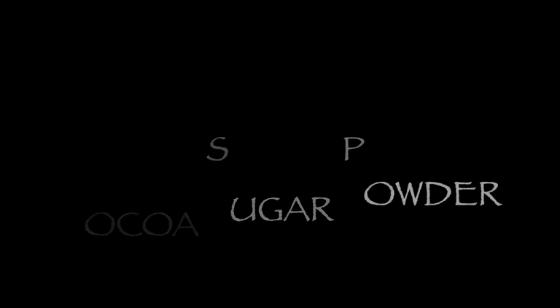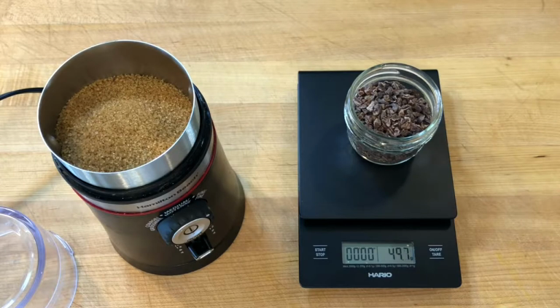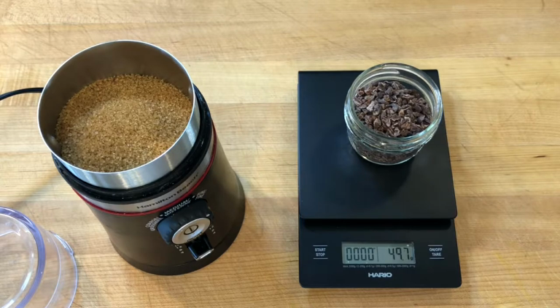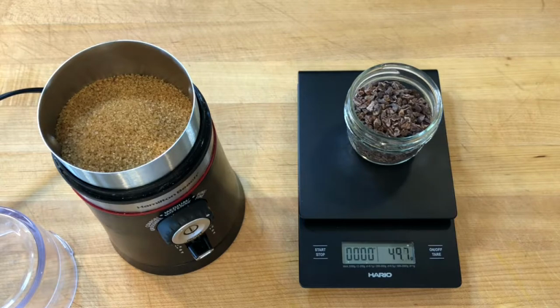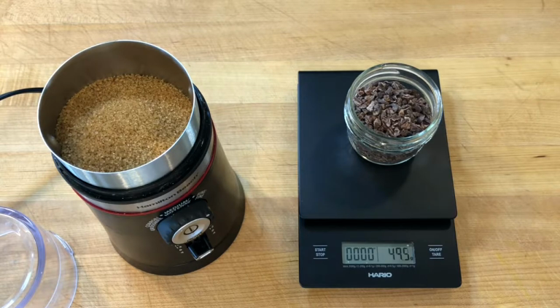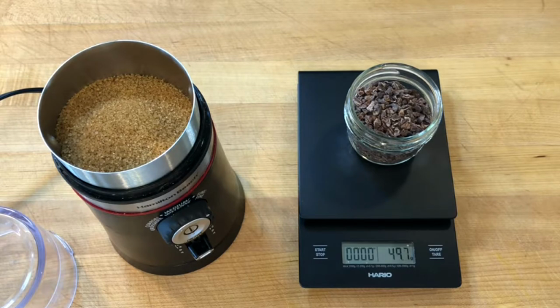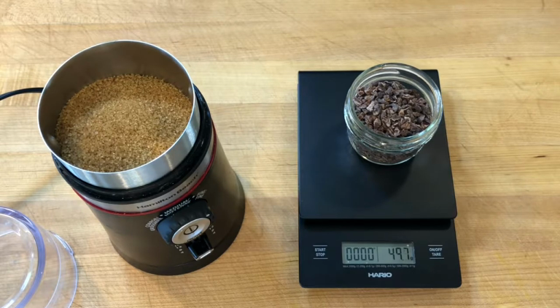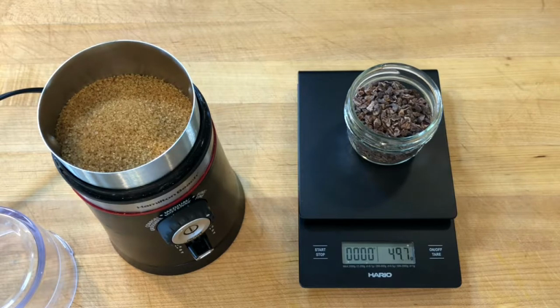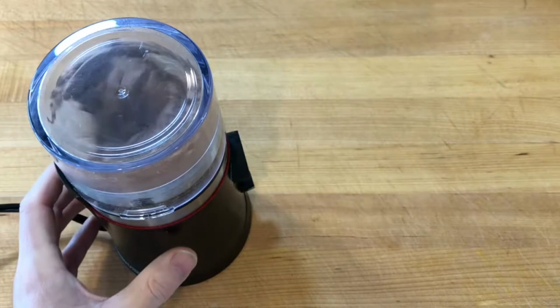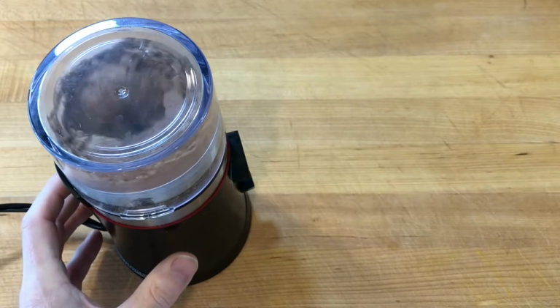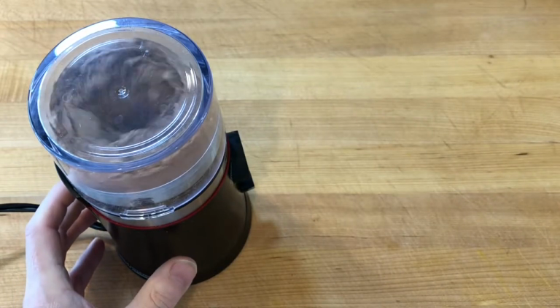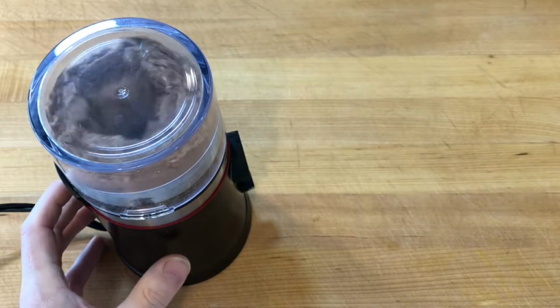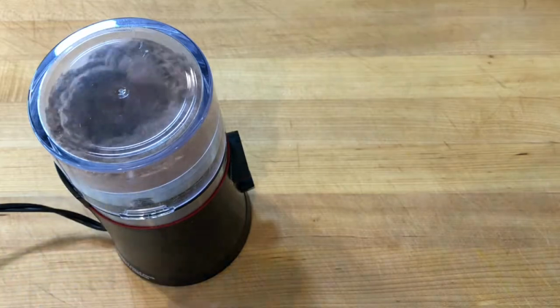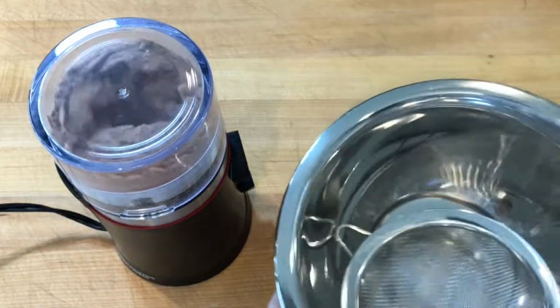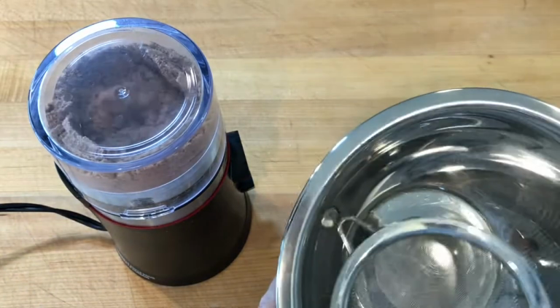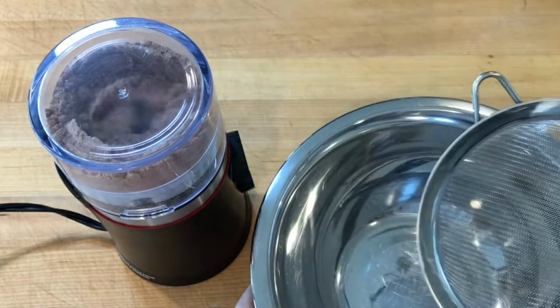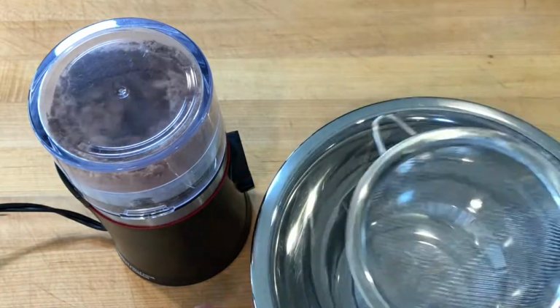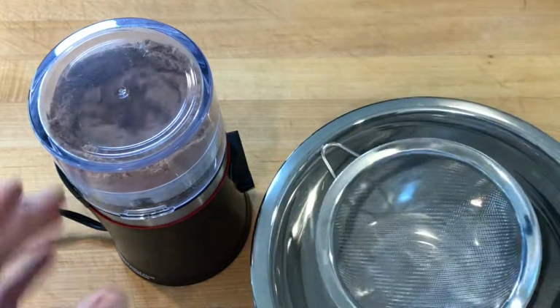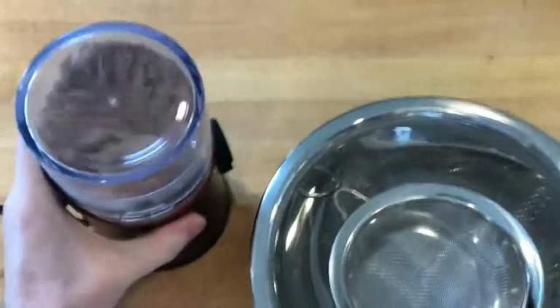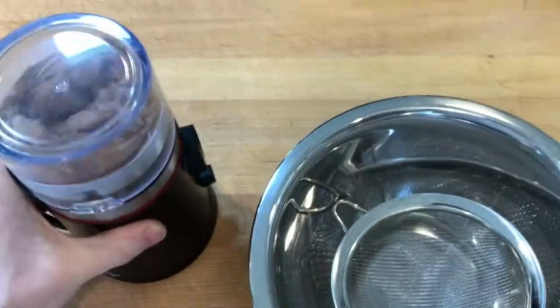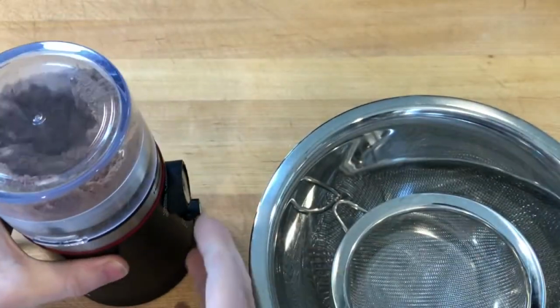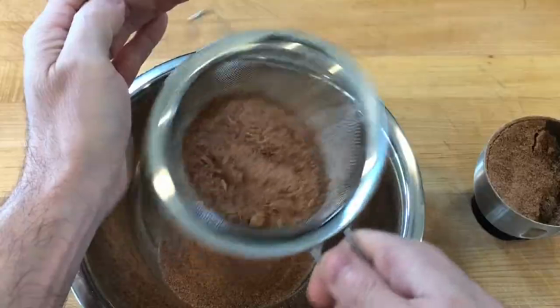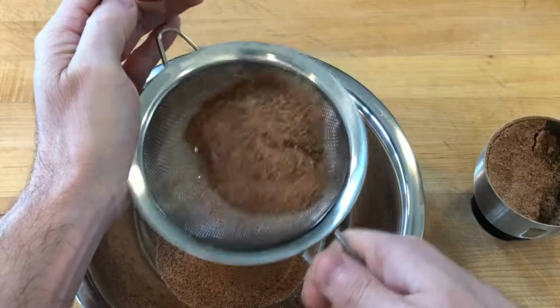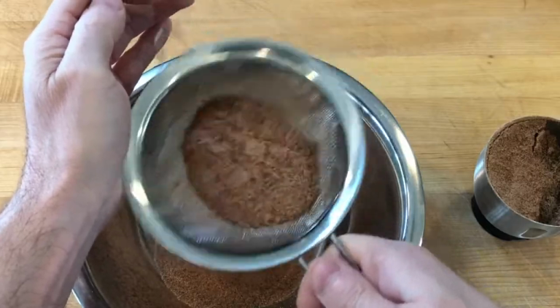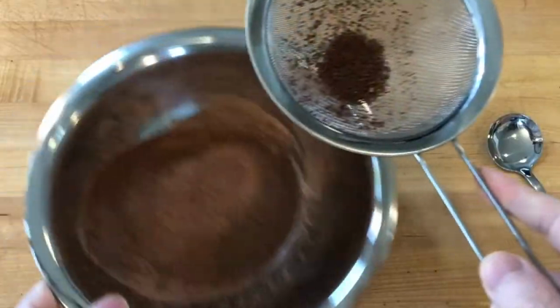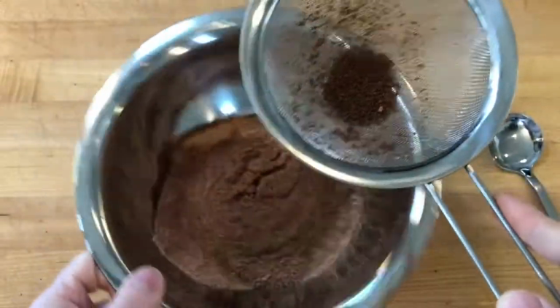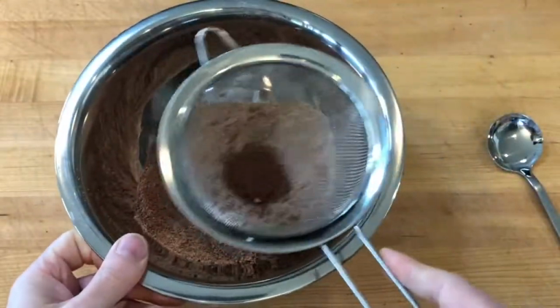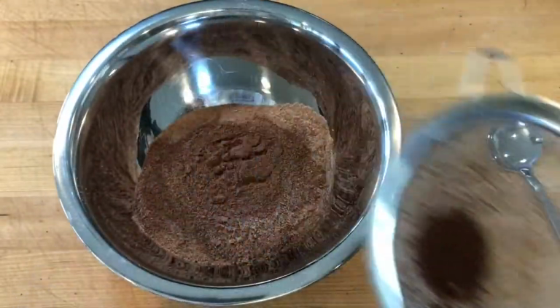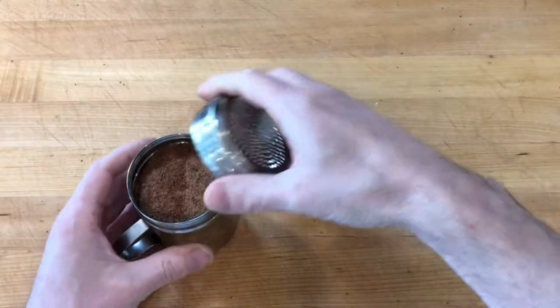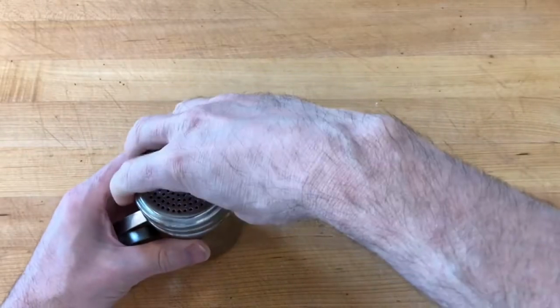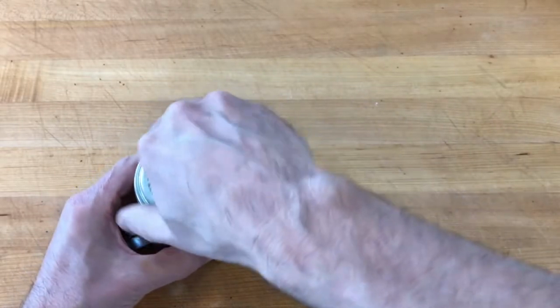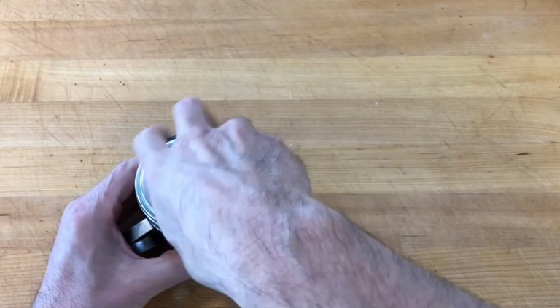To make cocoa powdered sugar, I pulverized 100 grams of turbinado style cane sugar with 50 grams of cacao nibs in a wet-dry spice grinder and sifted them to create a fine powder. A stainless steel shaker makes it easier to dust the sugar.